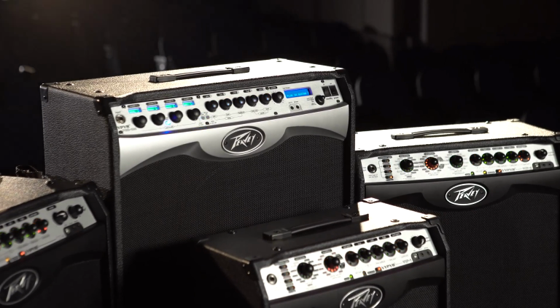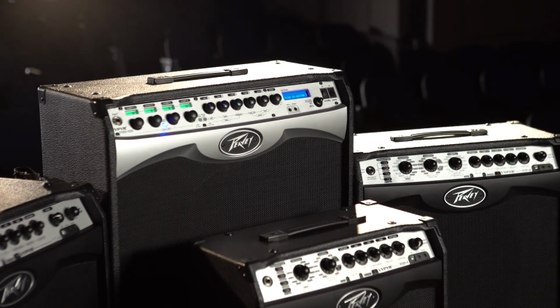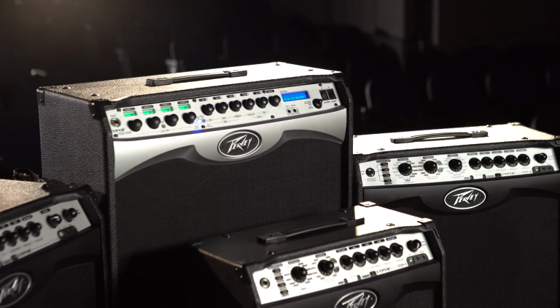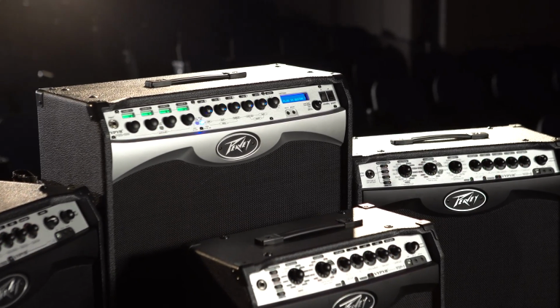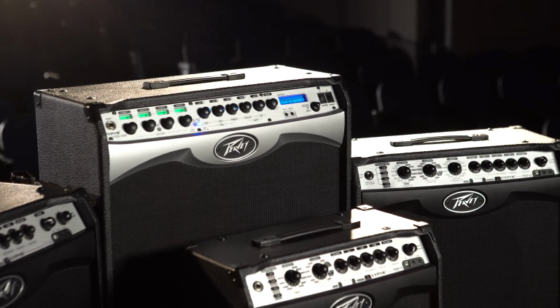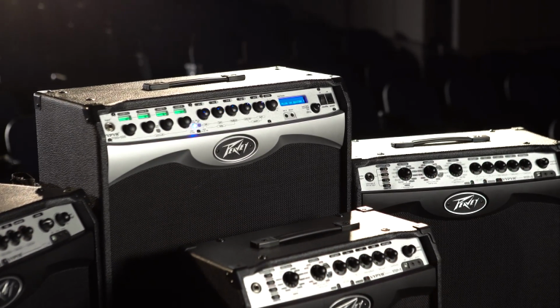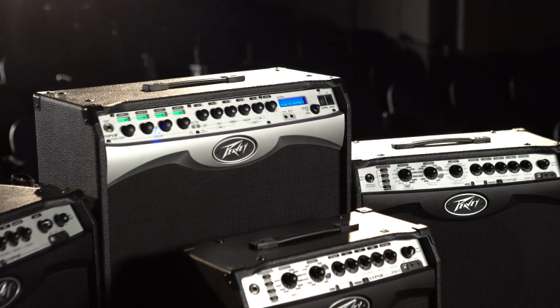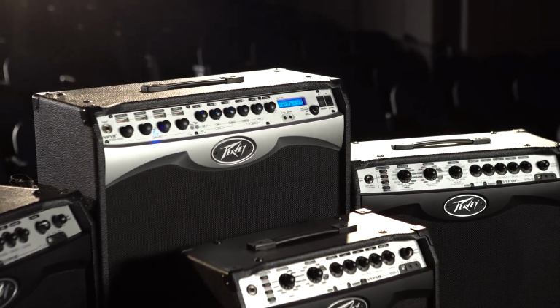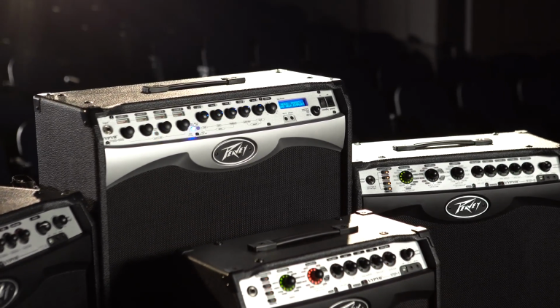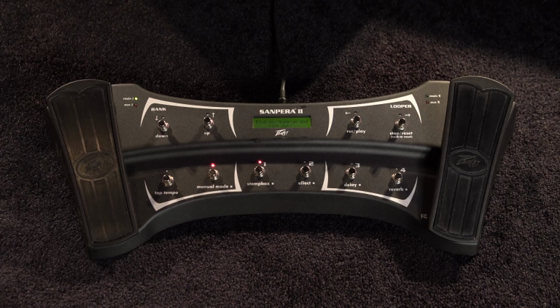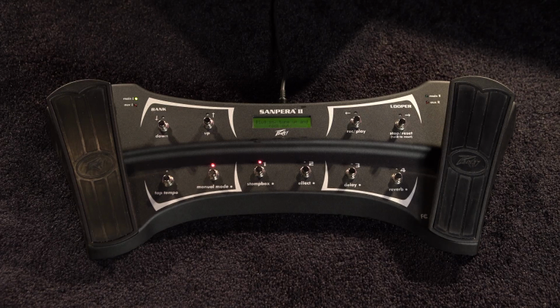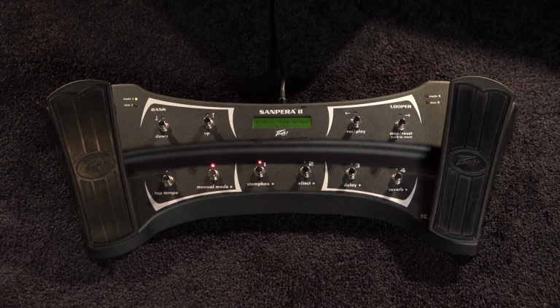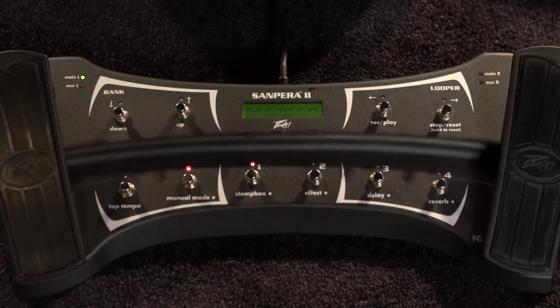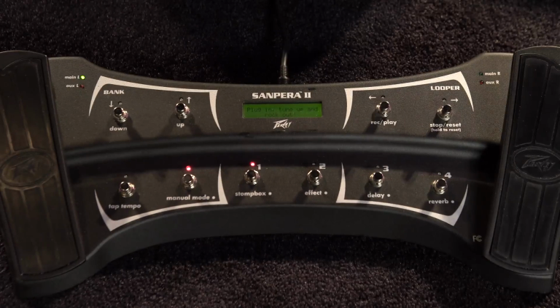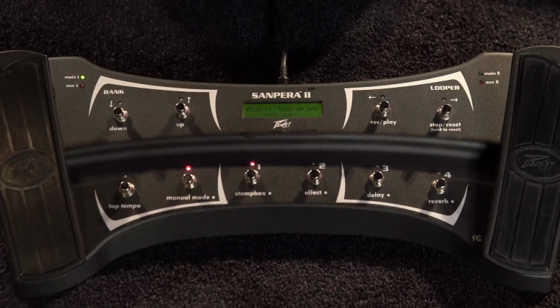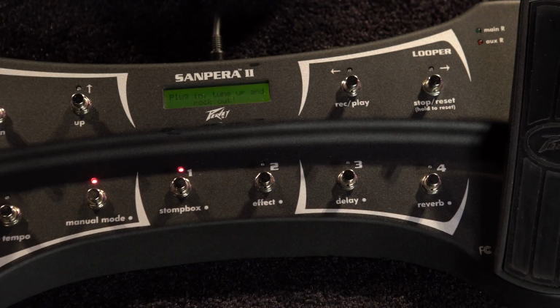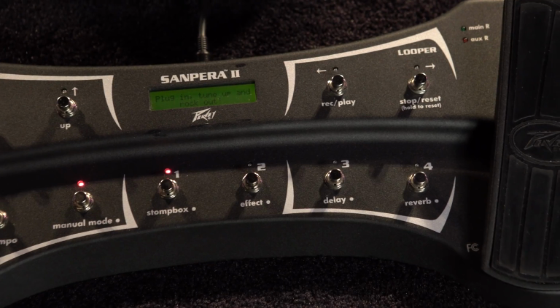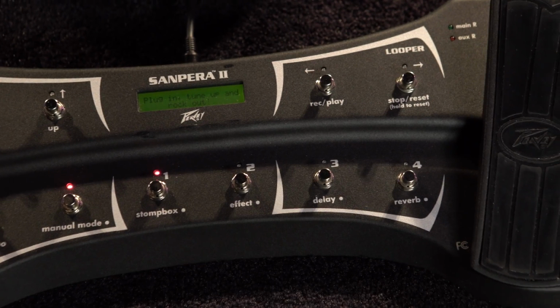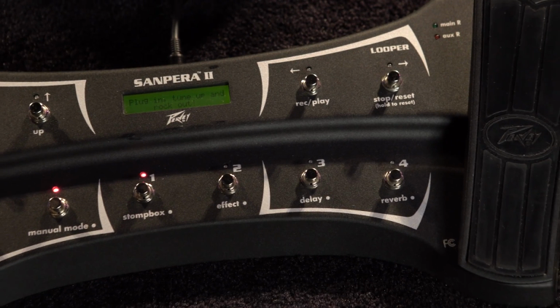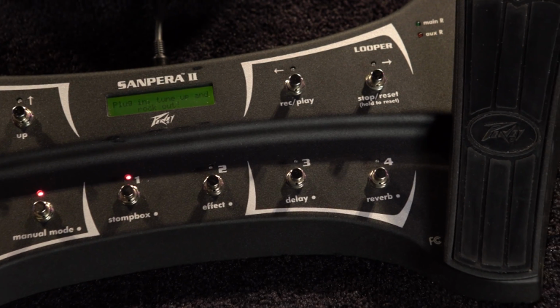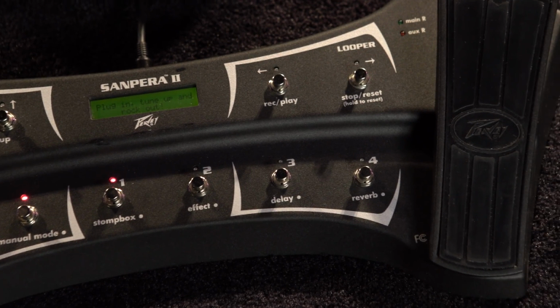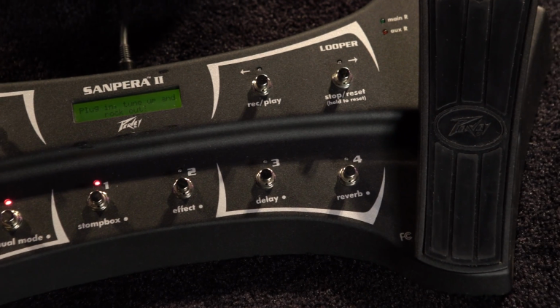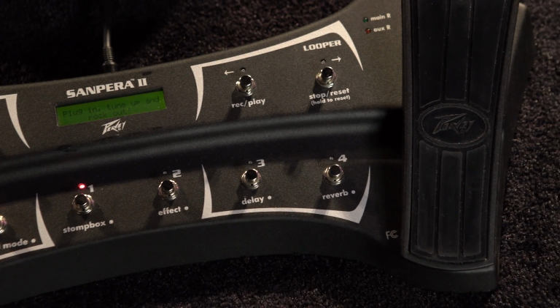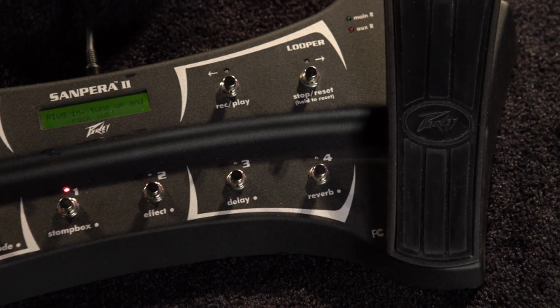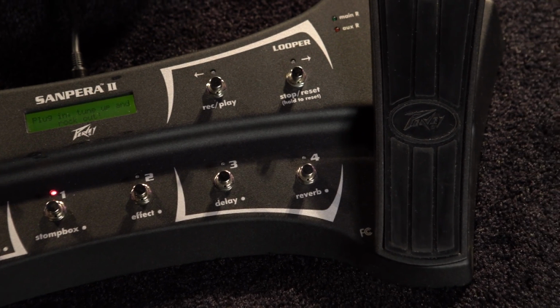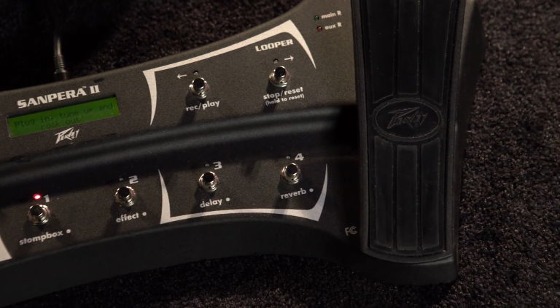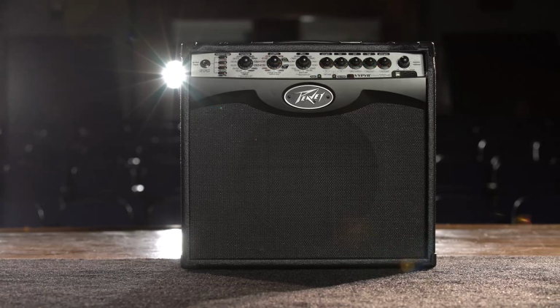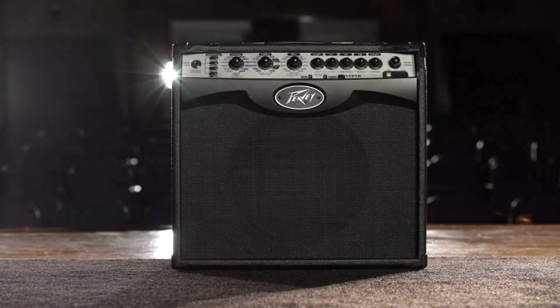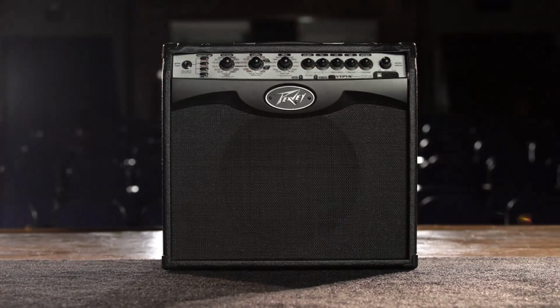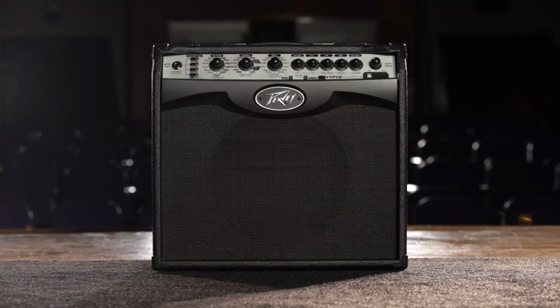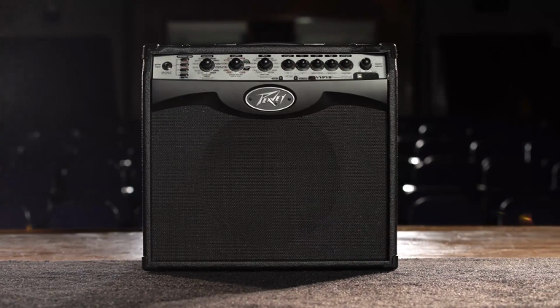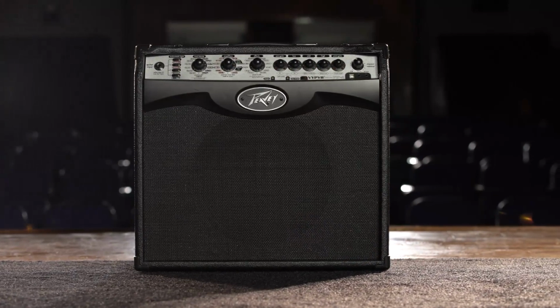USB allows for ease of recording, and the optional Sampera foot controller gives unprecedented access to the amp while performing and unlocks the amp's looper.